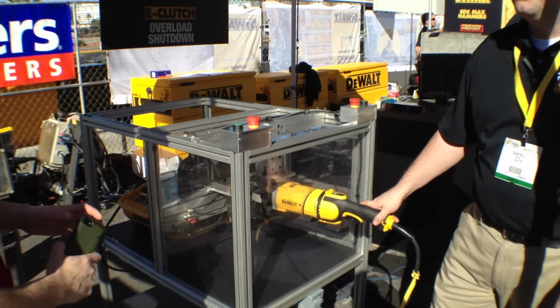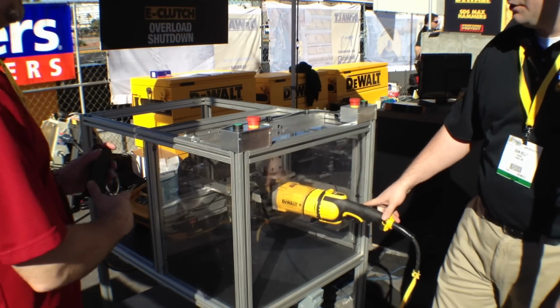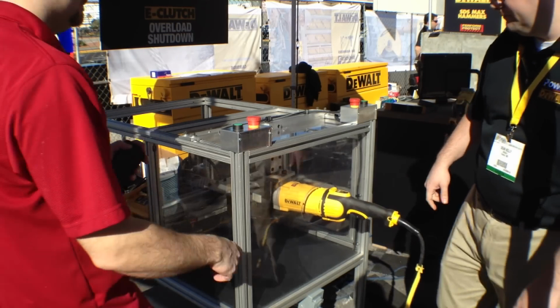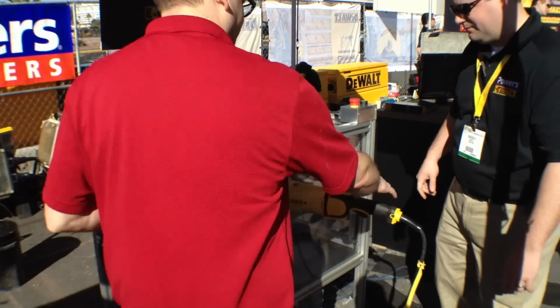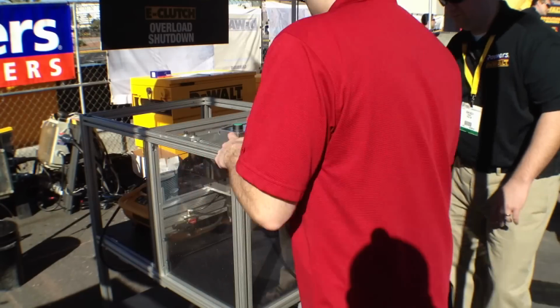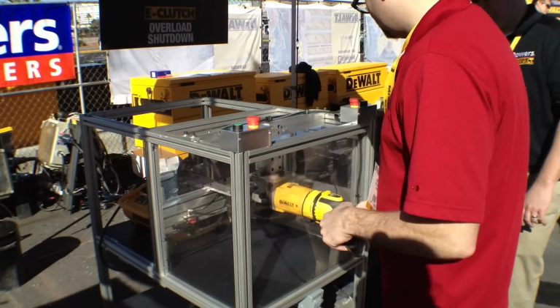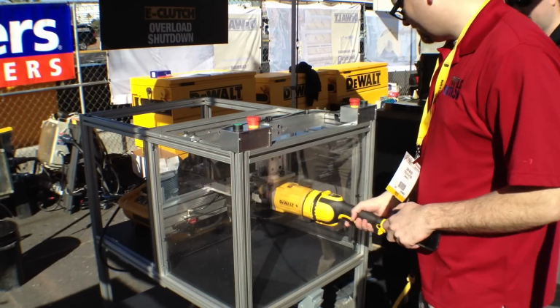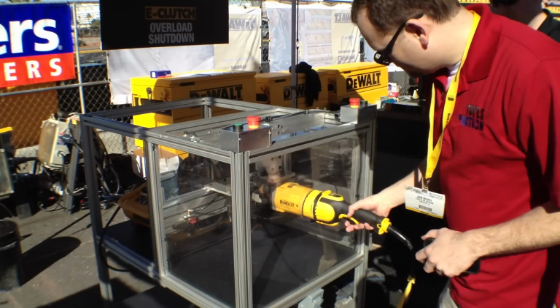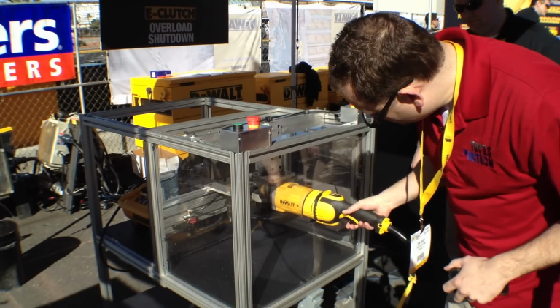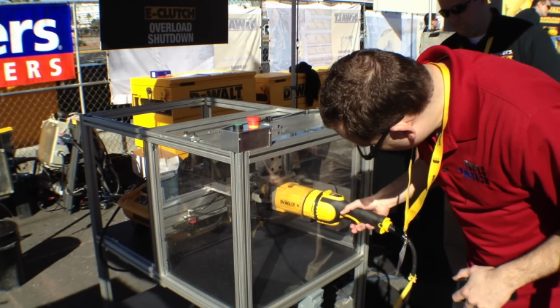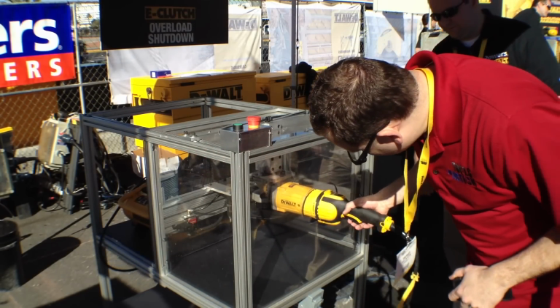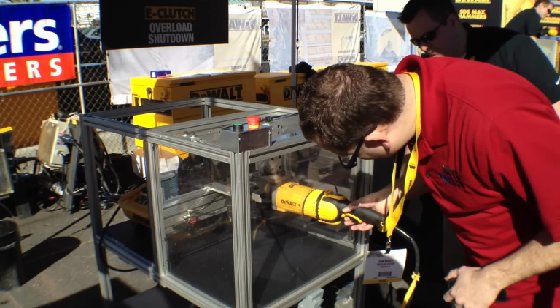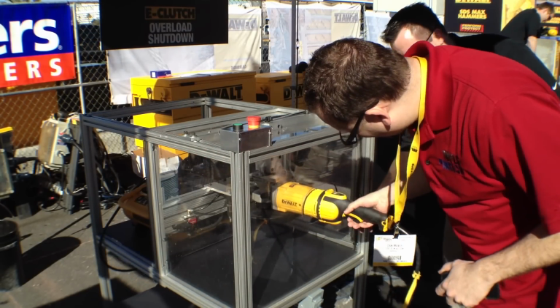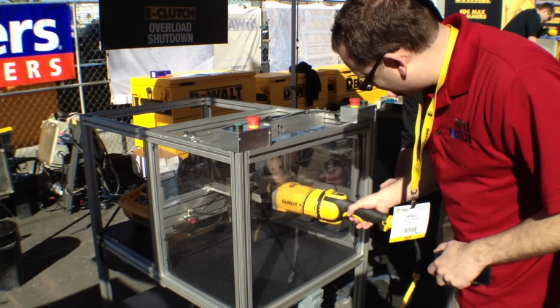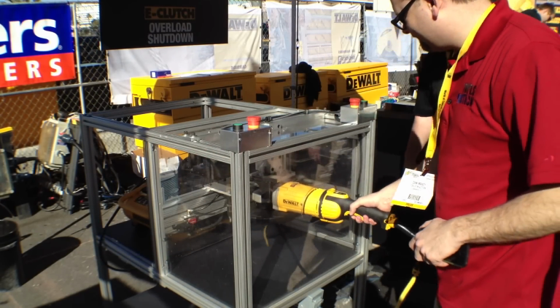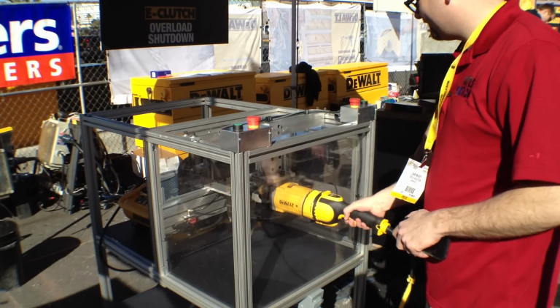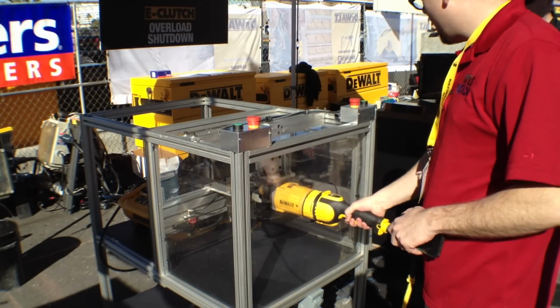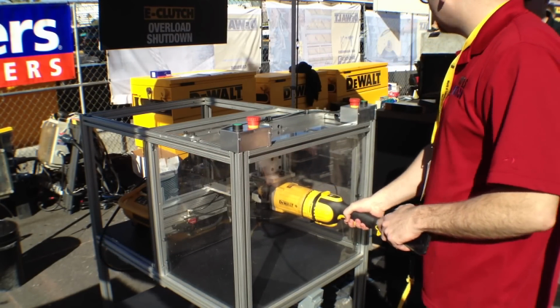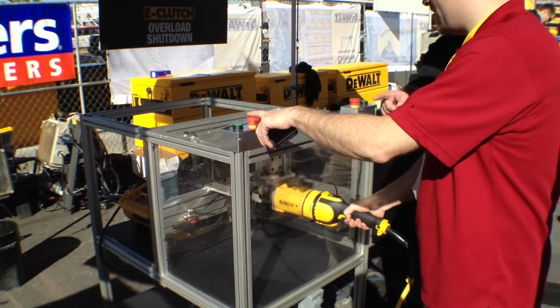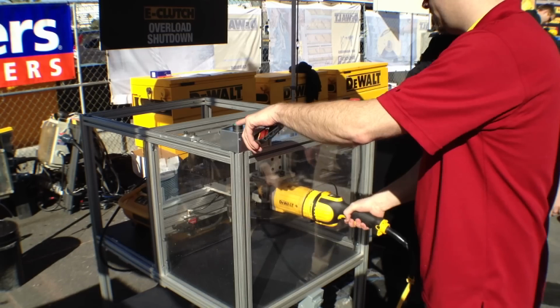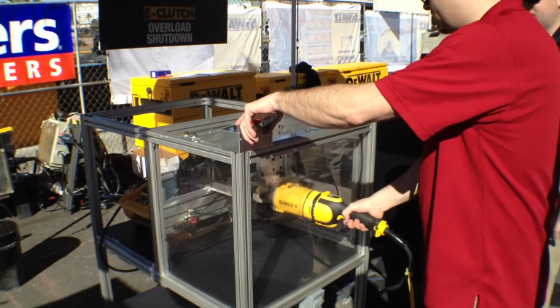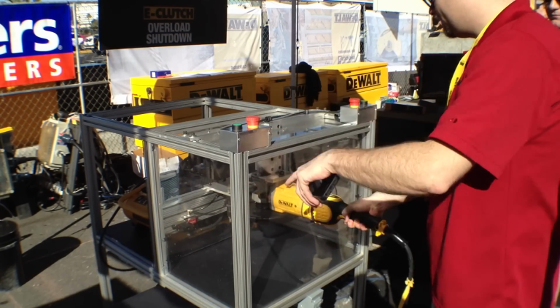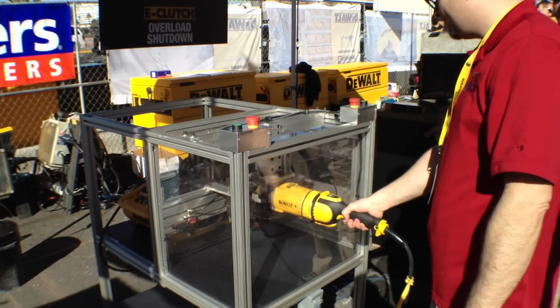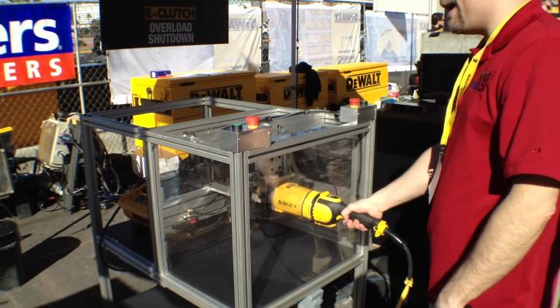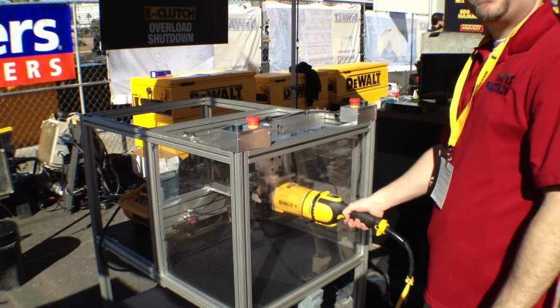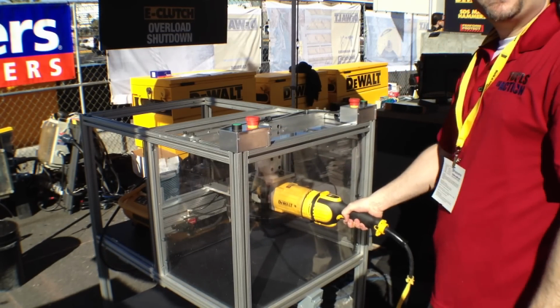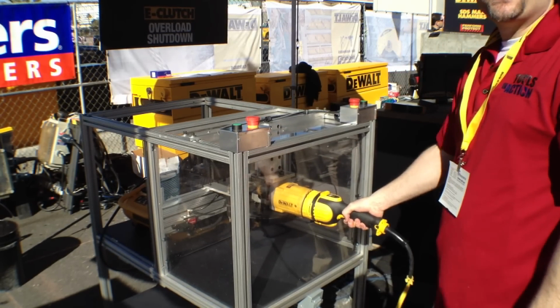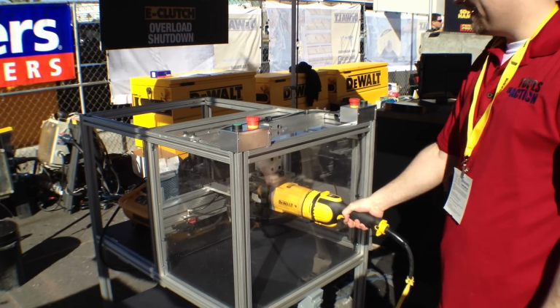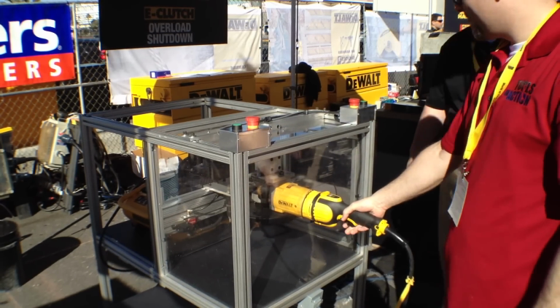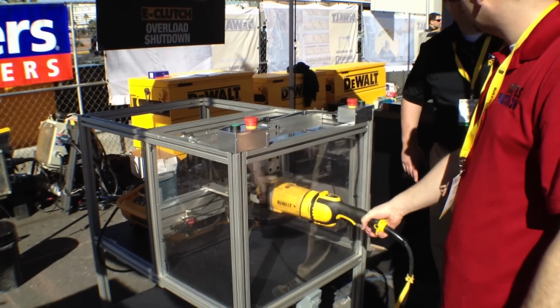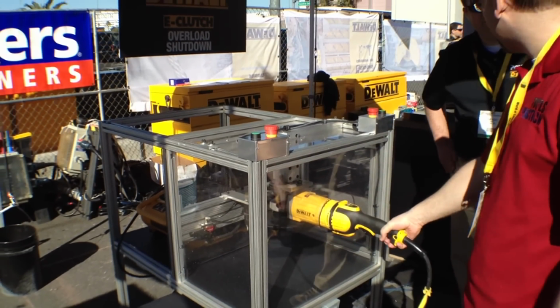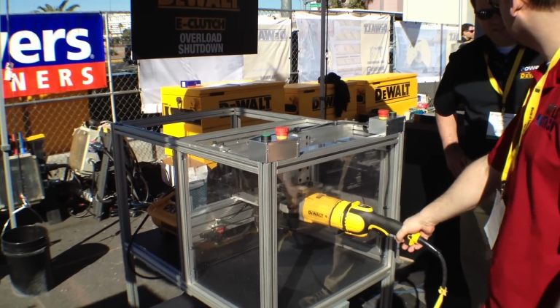Can I try that? Sure. Wow, that's pretty cool. That thing's got some power too.